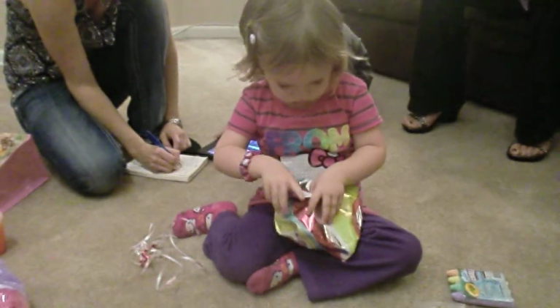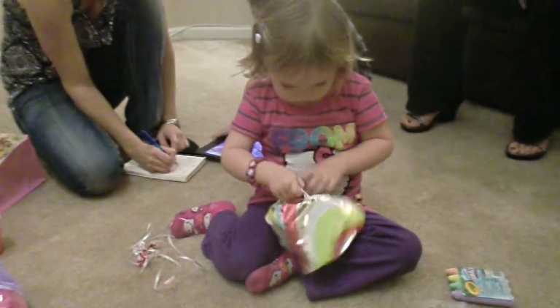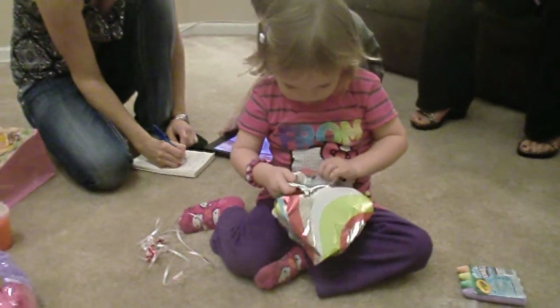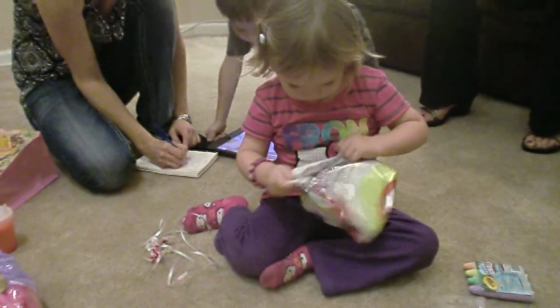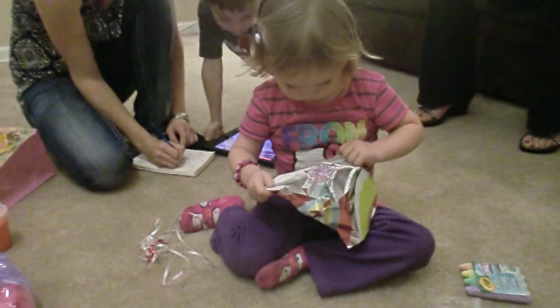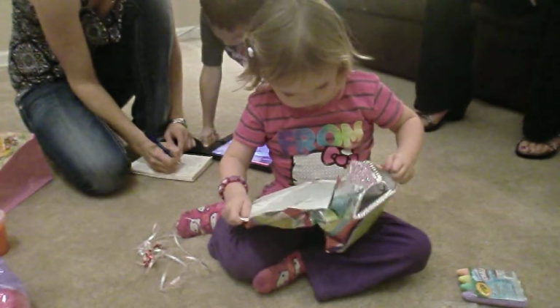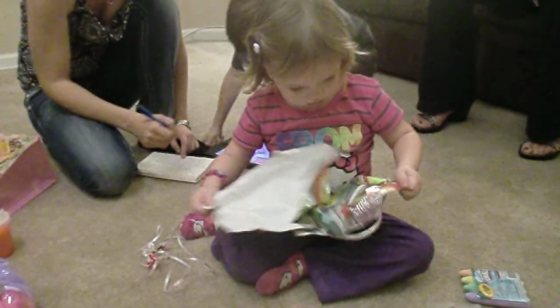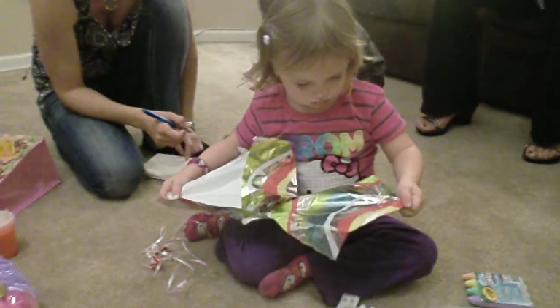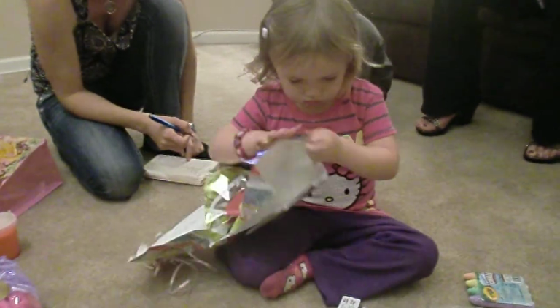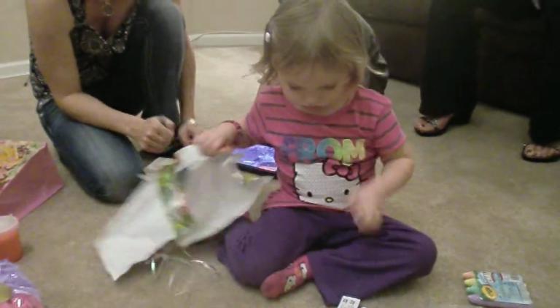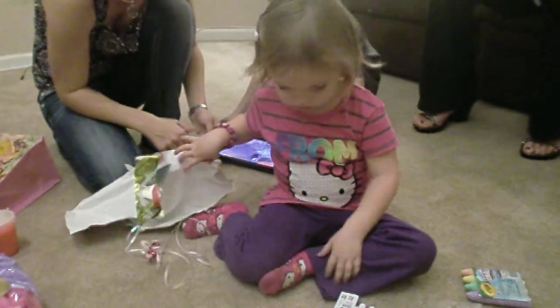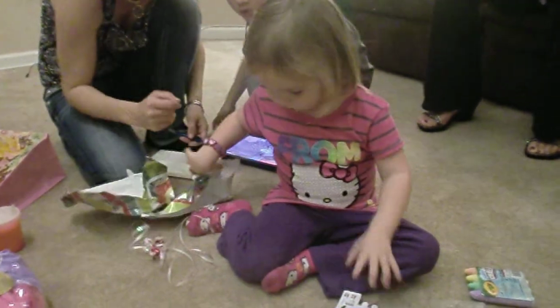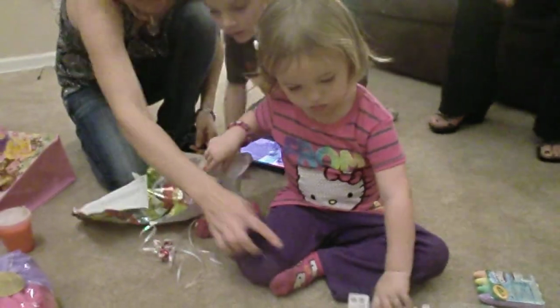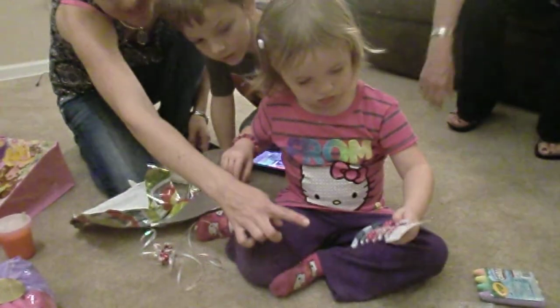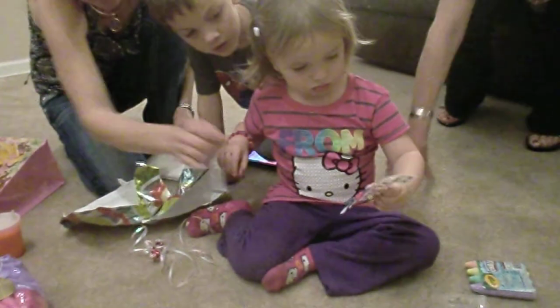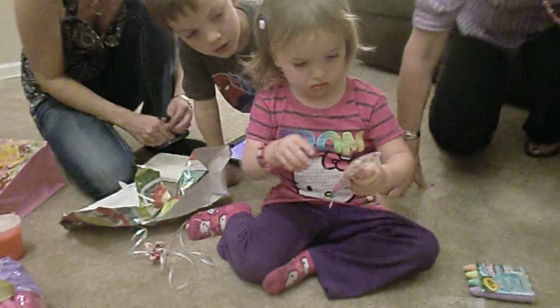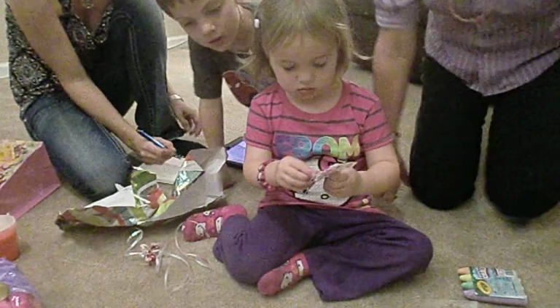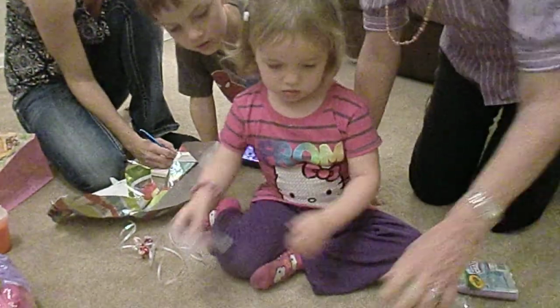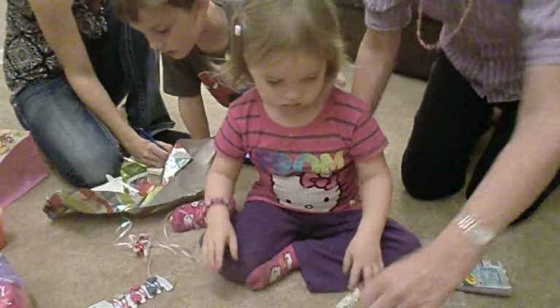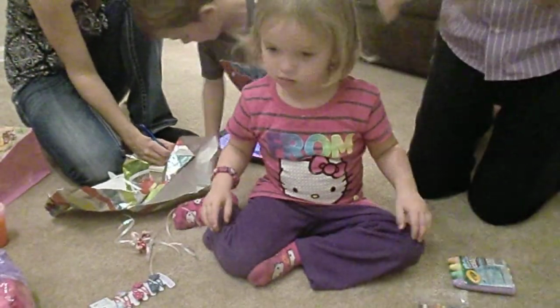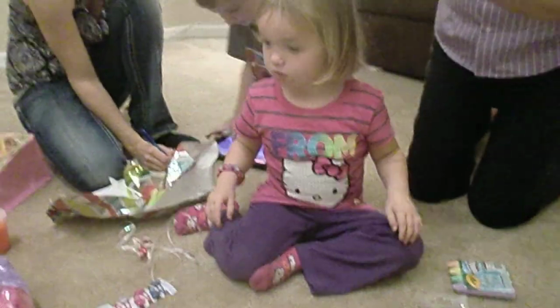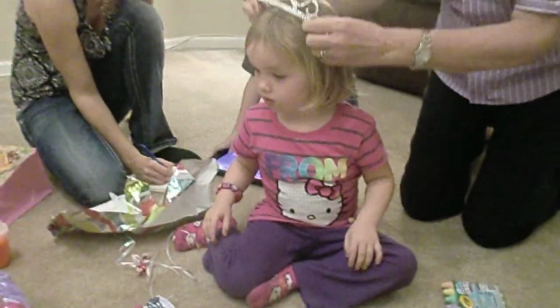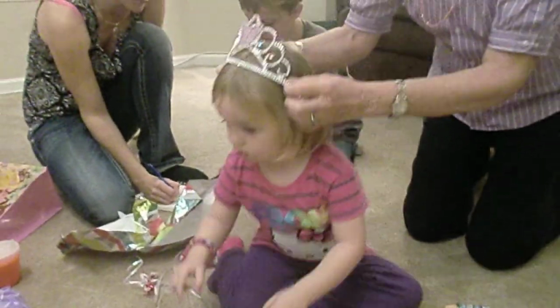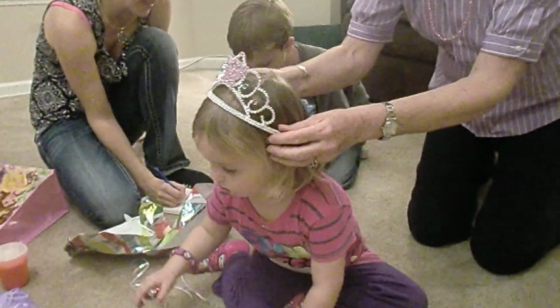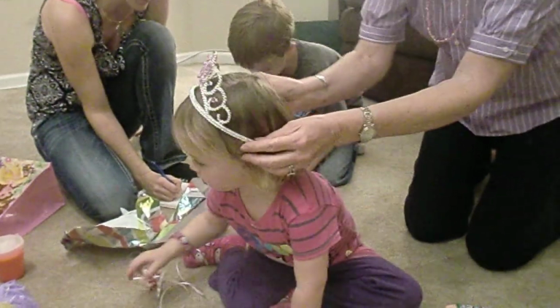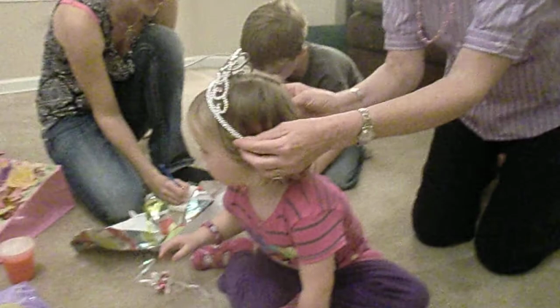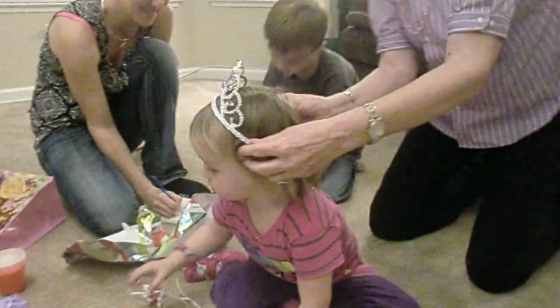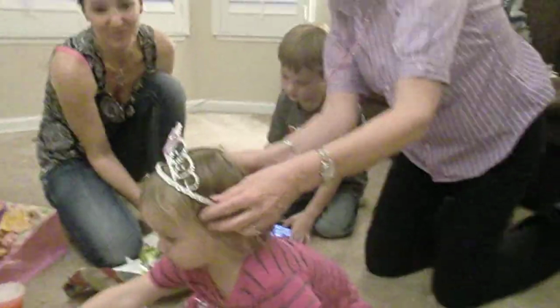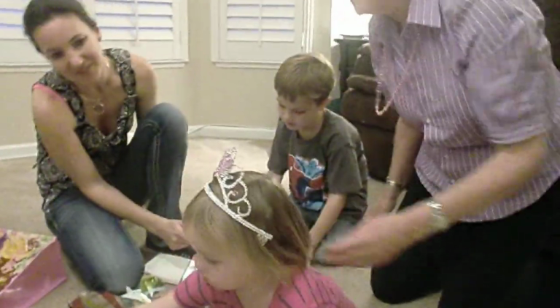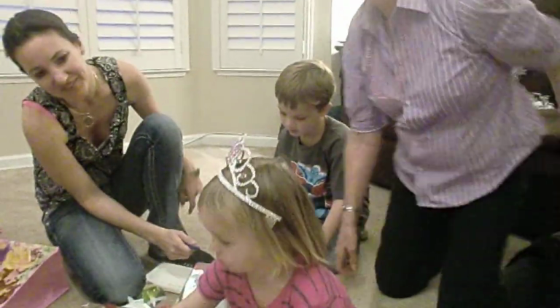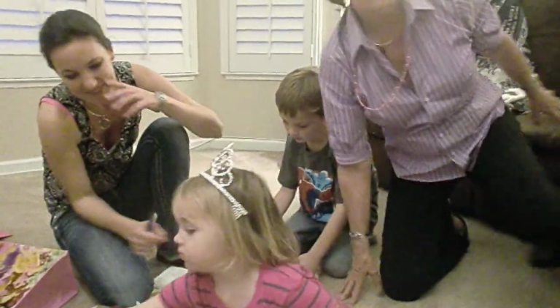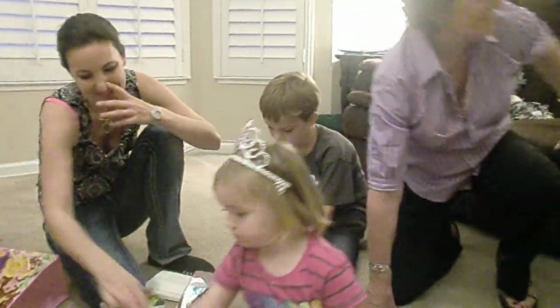I have one more. Crown. Look at the beautiful crown. And more barrettes. Let's put the crown on, Jessica. Mommy, look. Beautiful, Jessica.